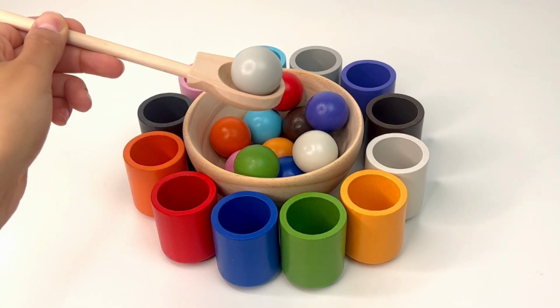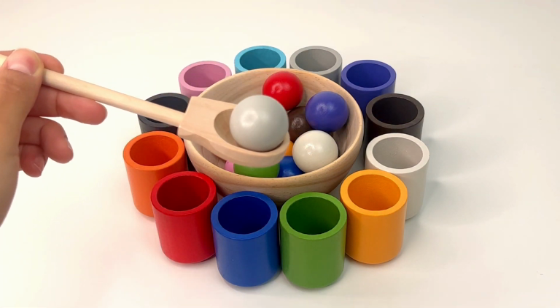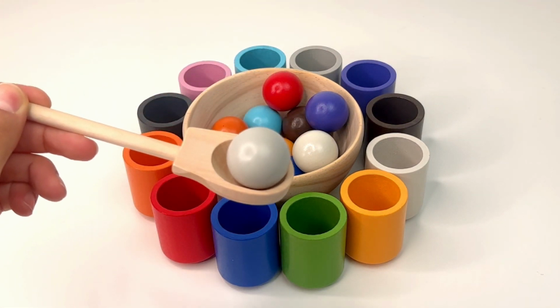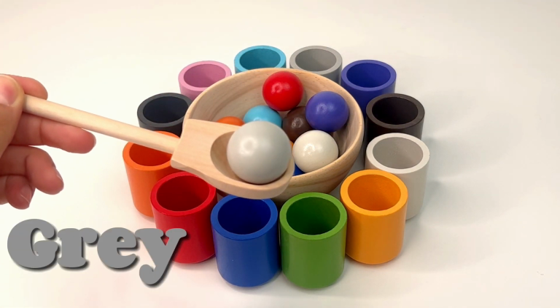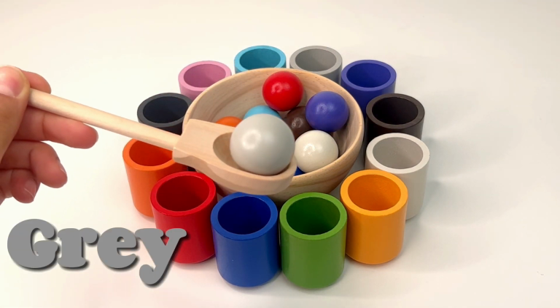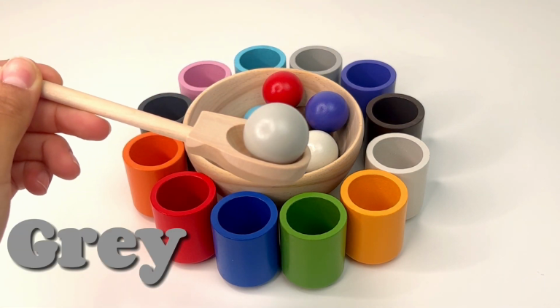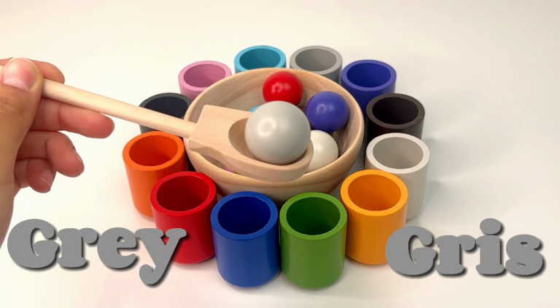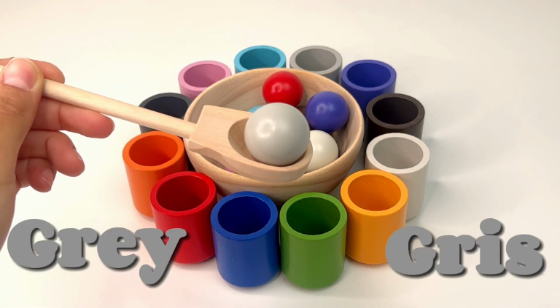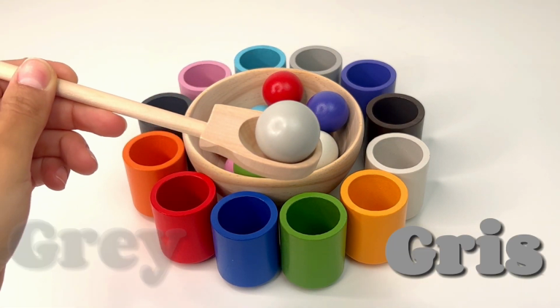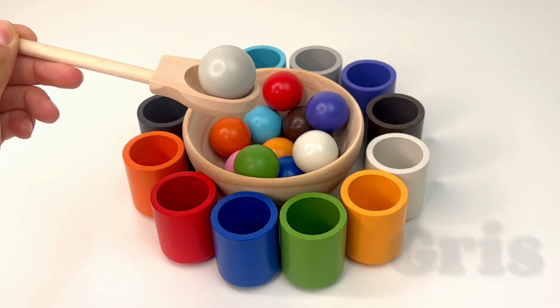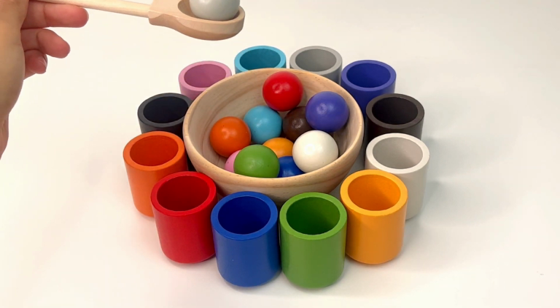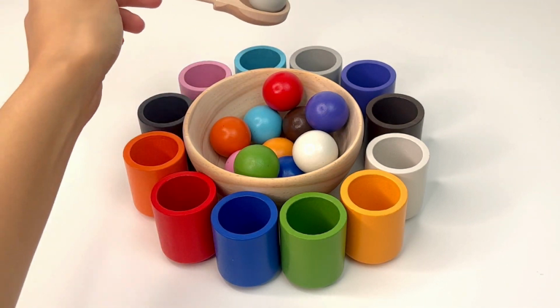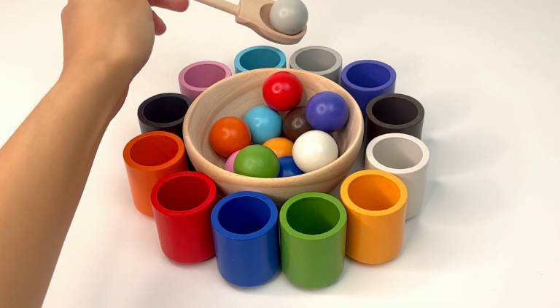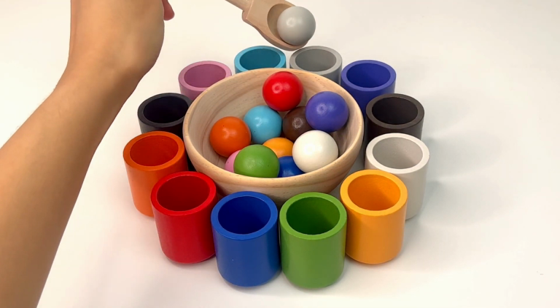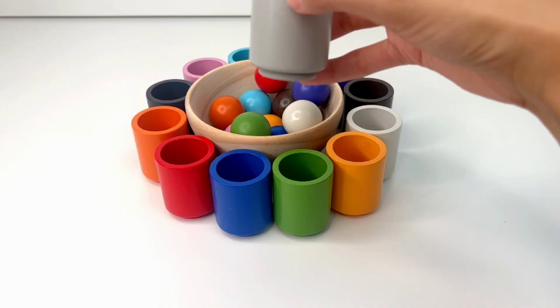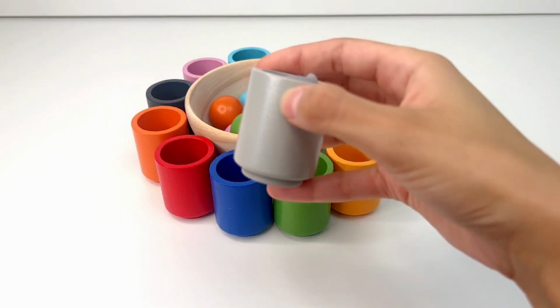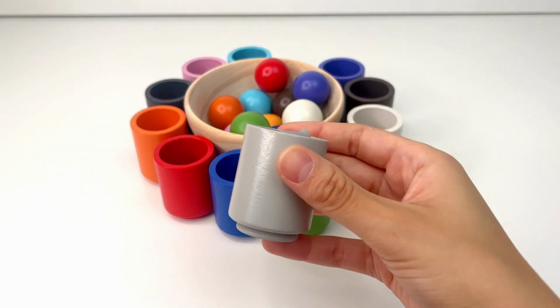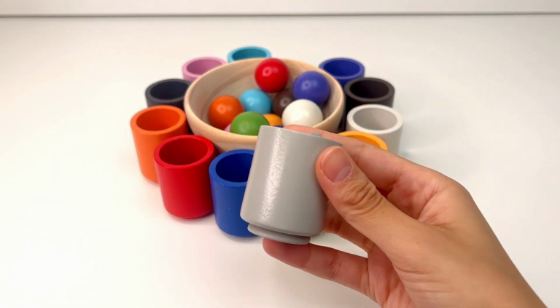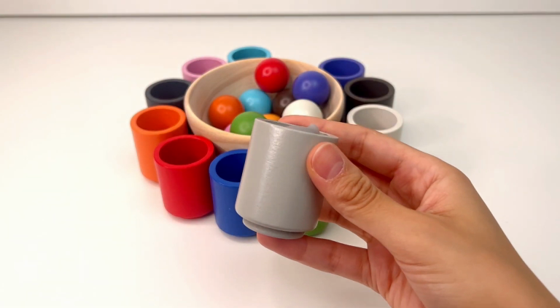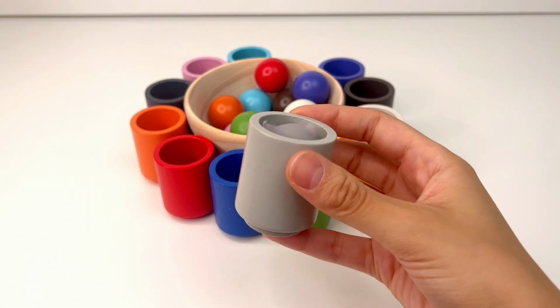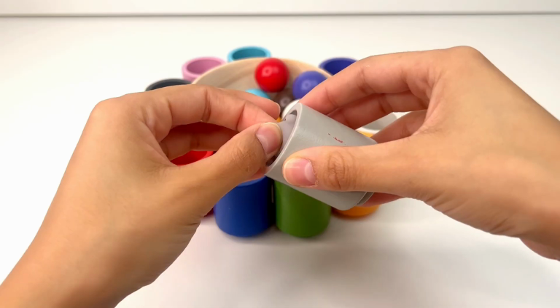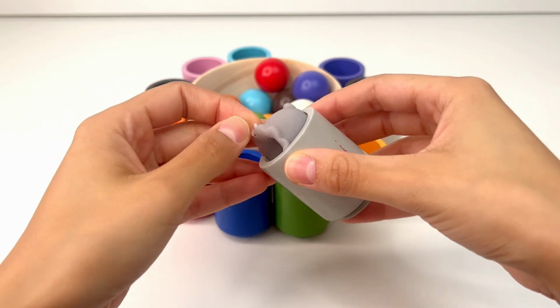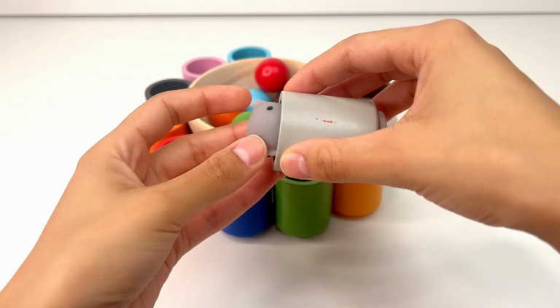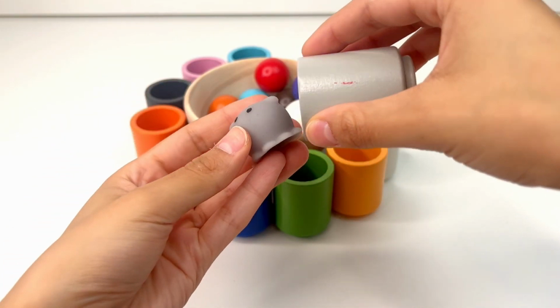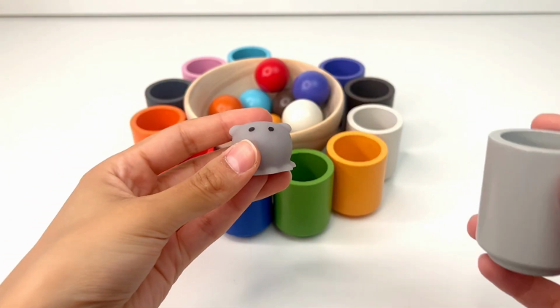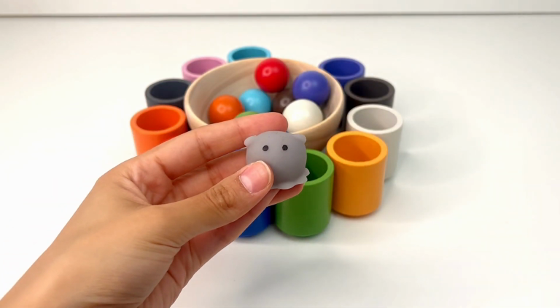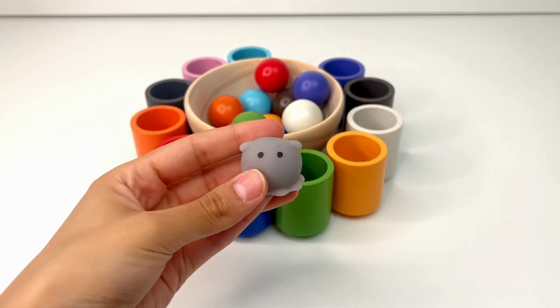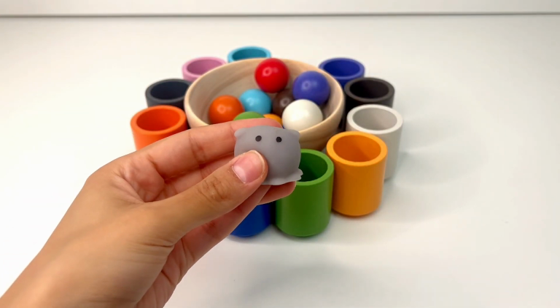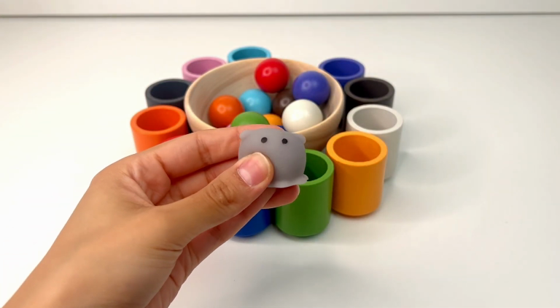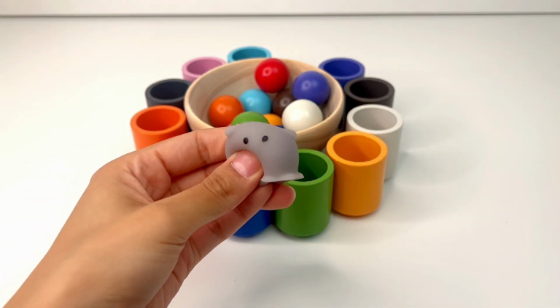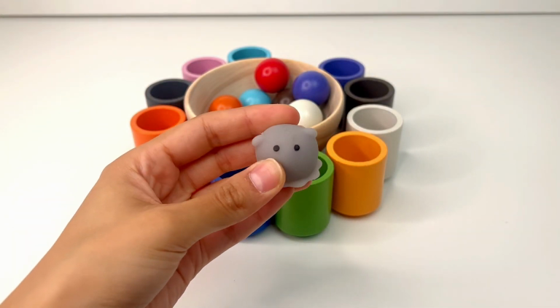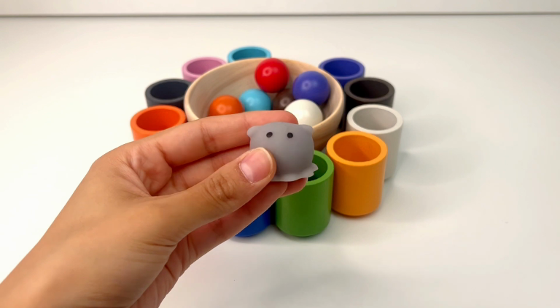Our first ball is gray, or 'gris.' Where should it go? Right, in the gray cup. Let's see what's inside. I see a gray little ghost. It's squishy and cute. Good.